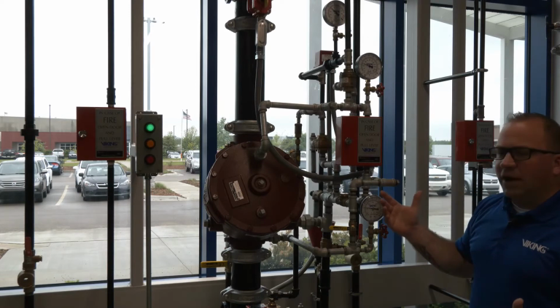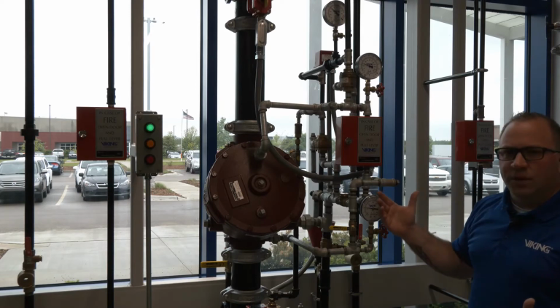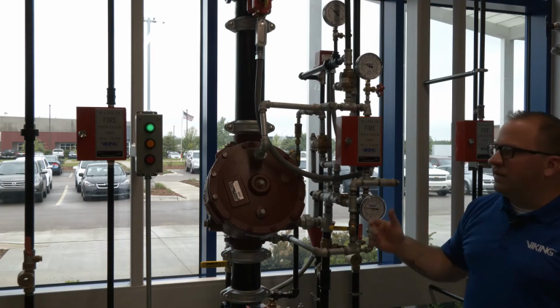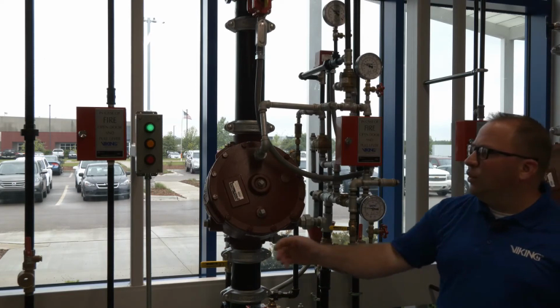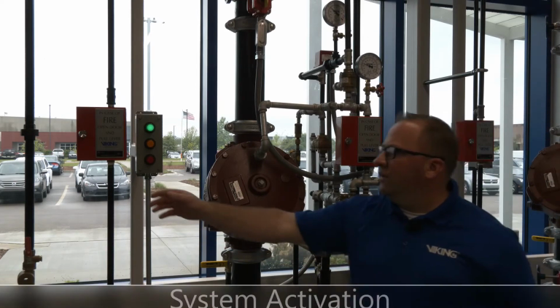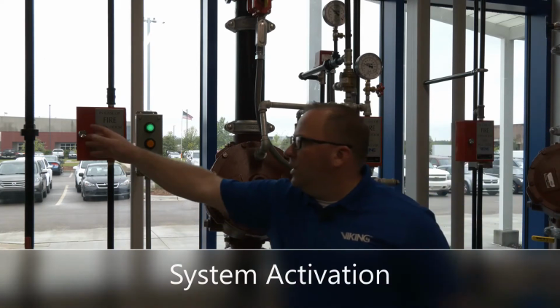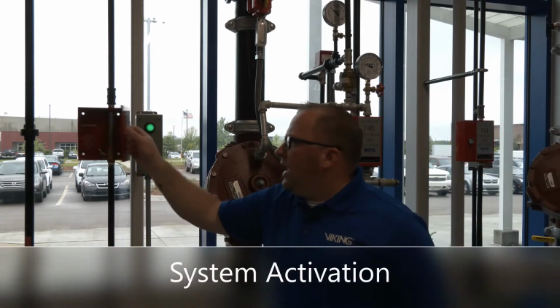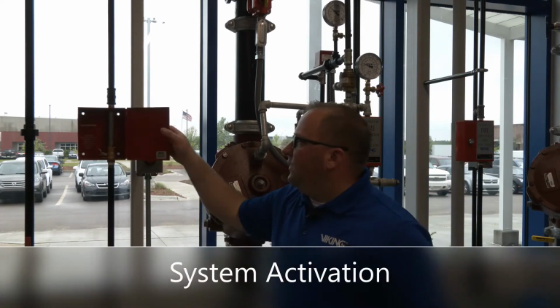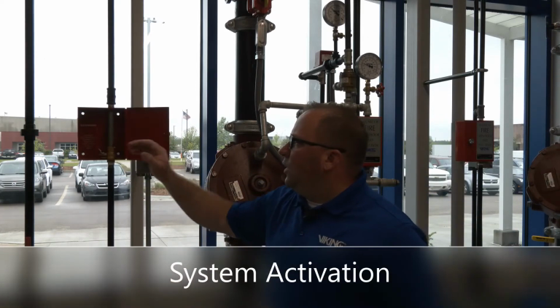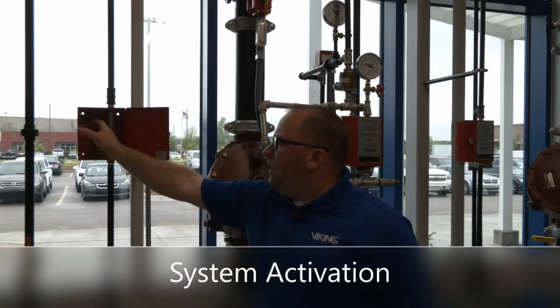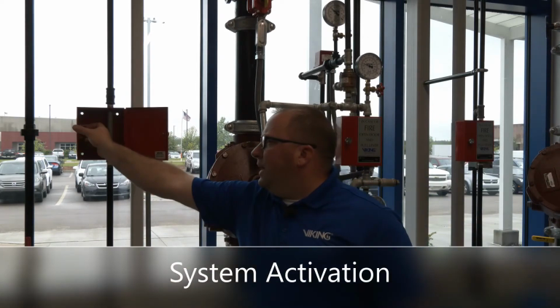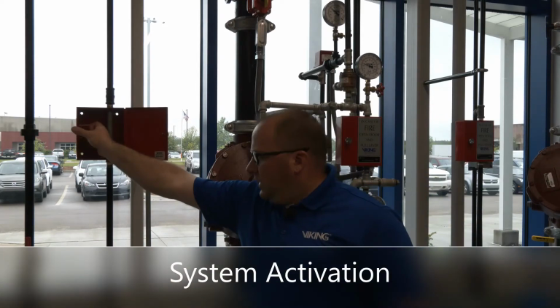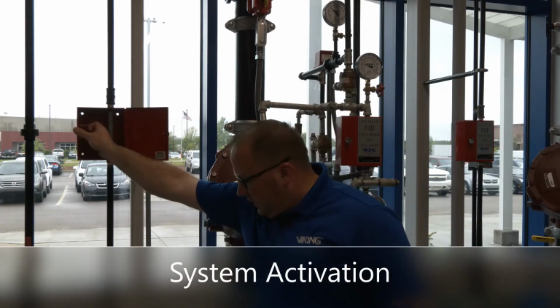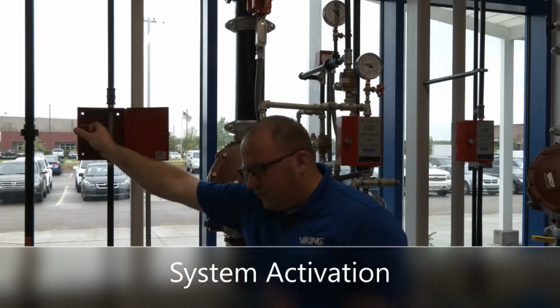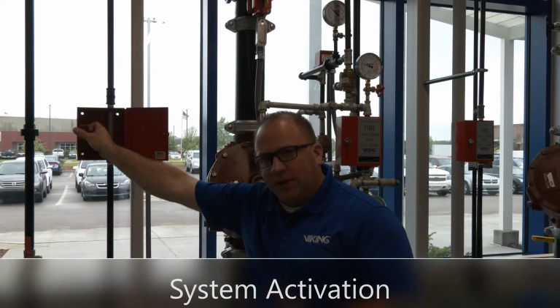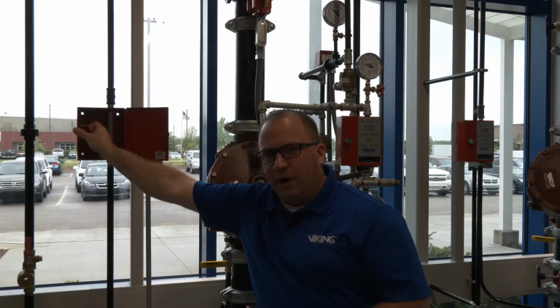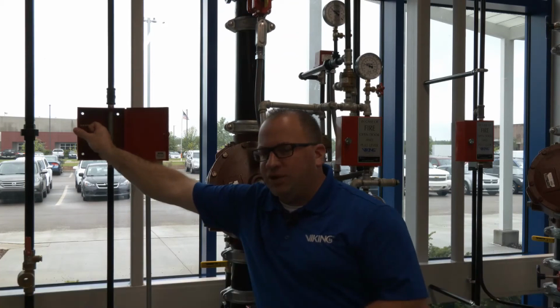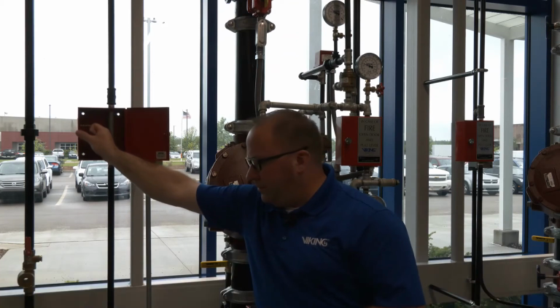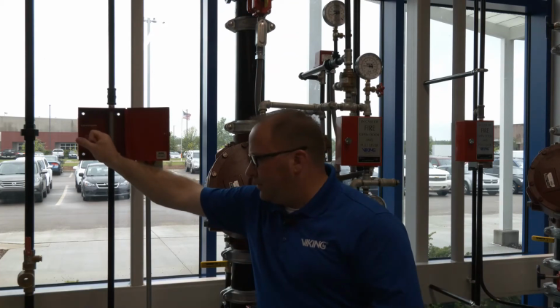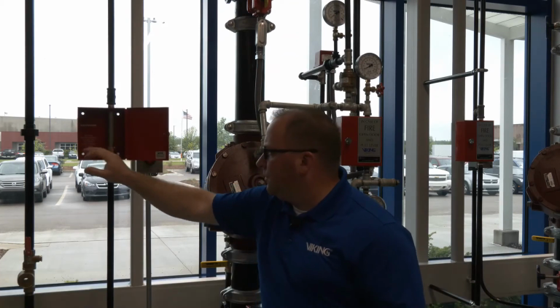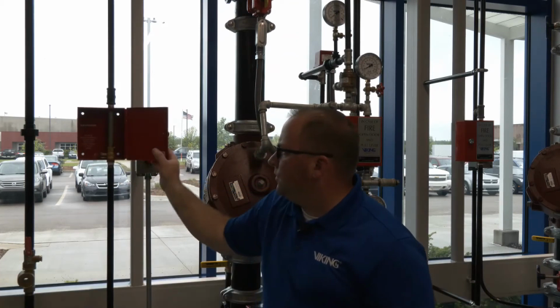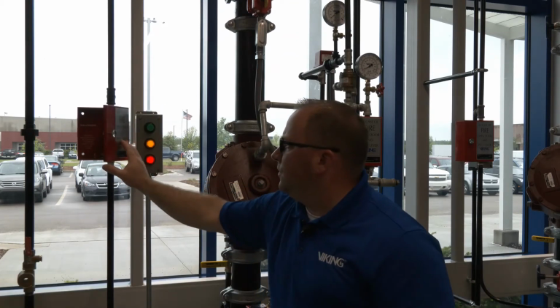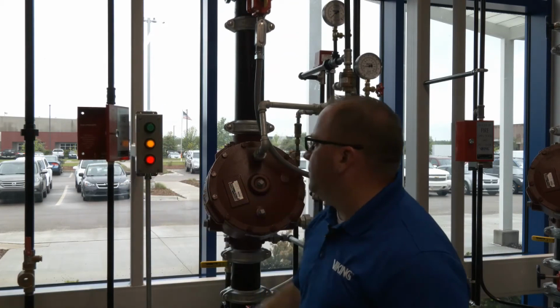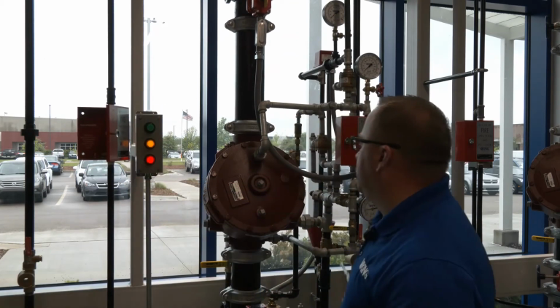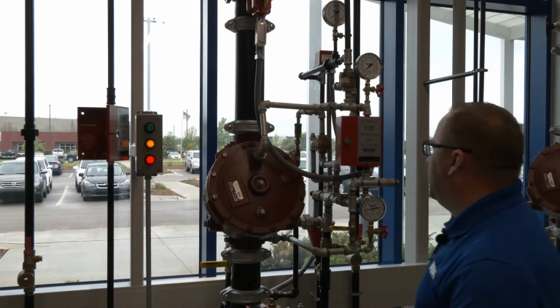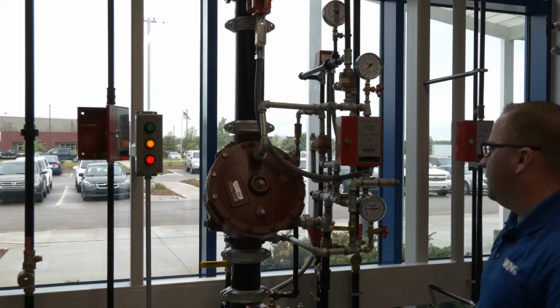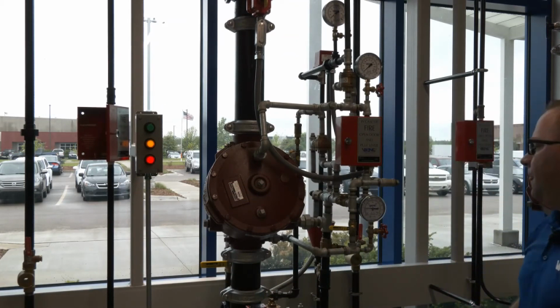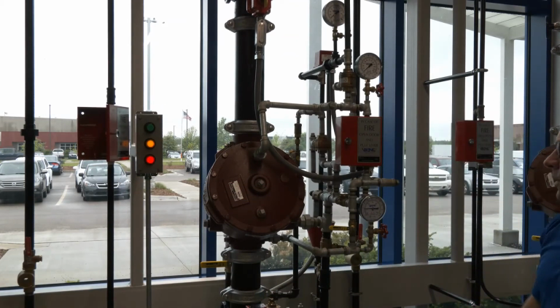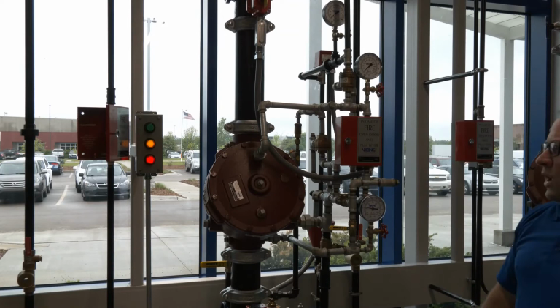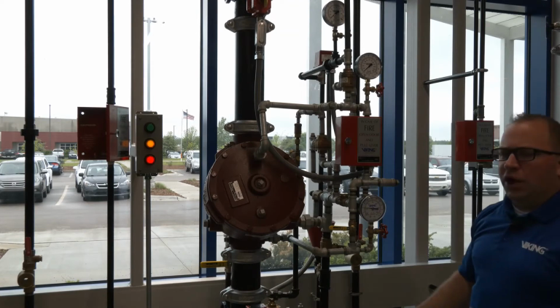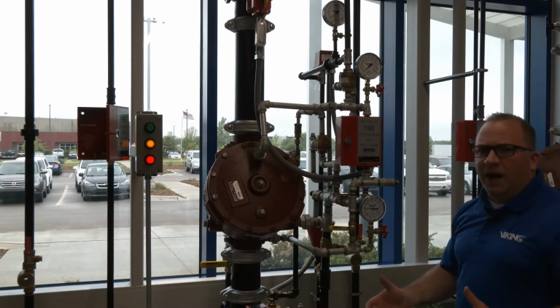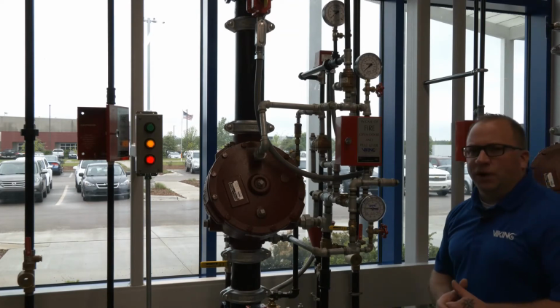To go ahead and trip this system, we're going to activate our manual release here, which is going to relieve our air pressure, and our valve trips.